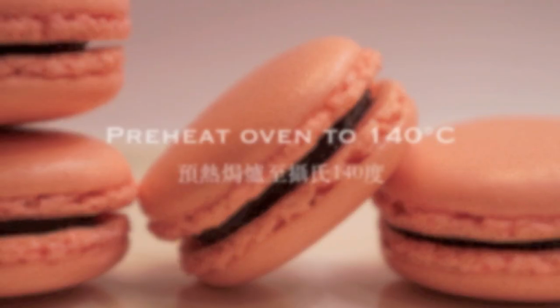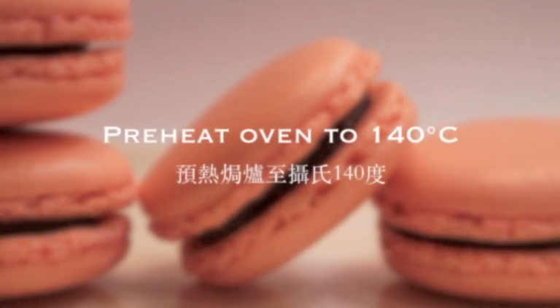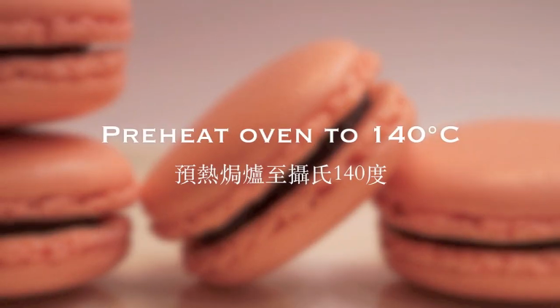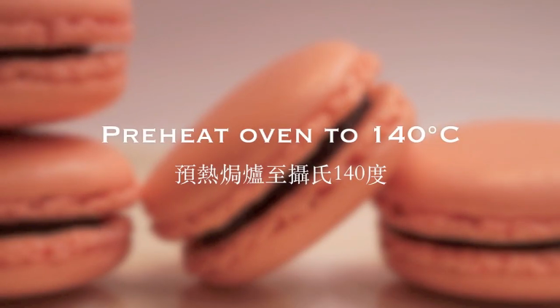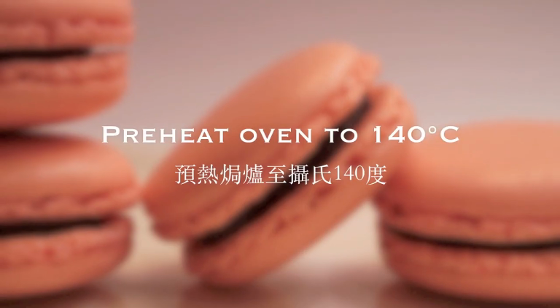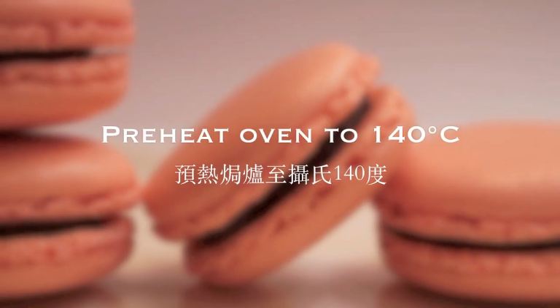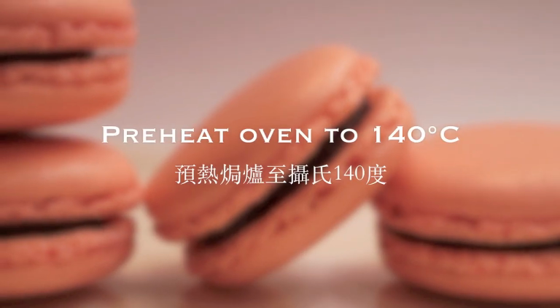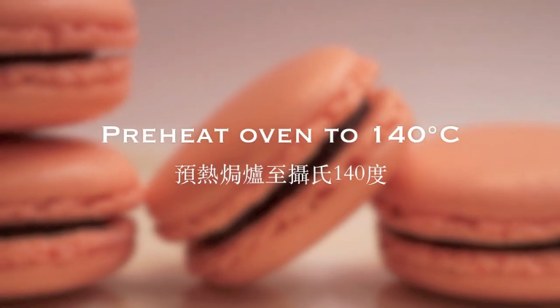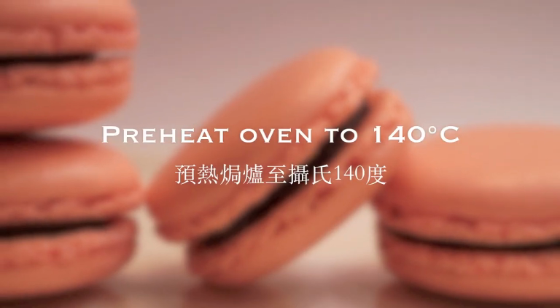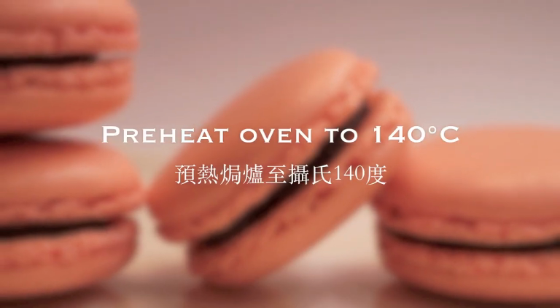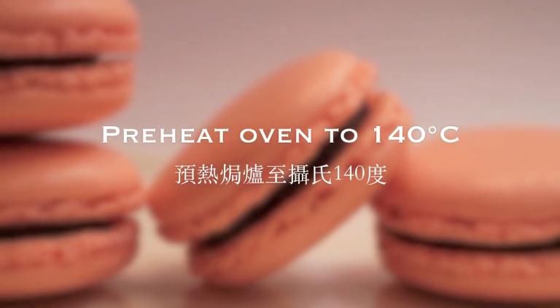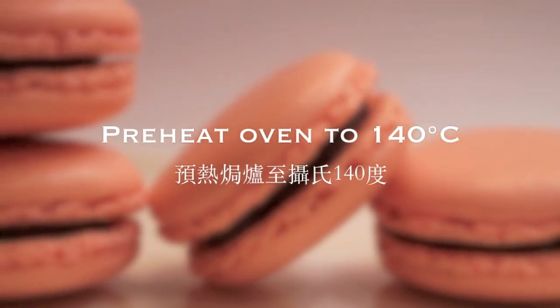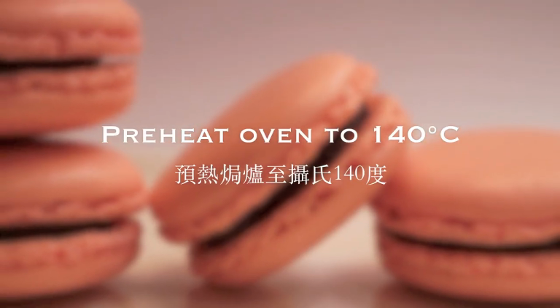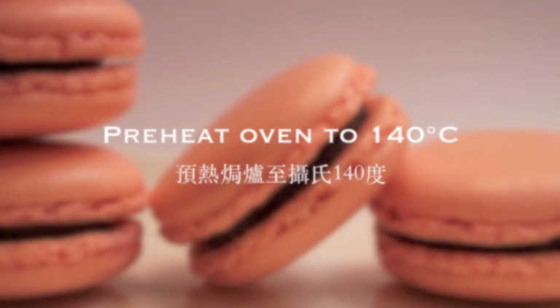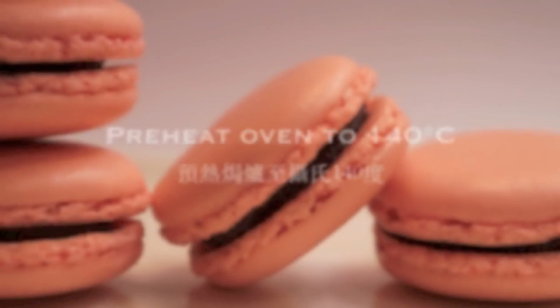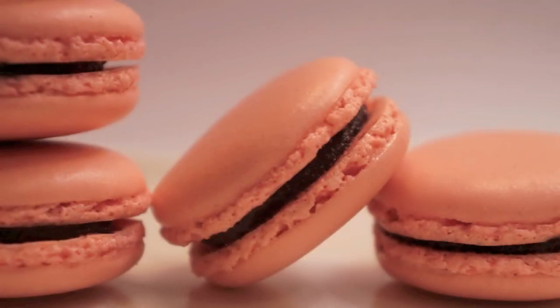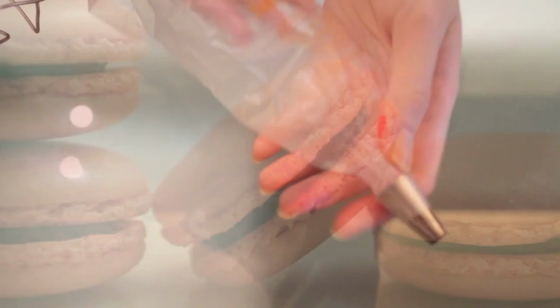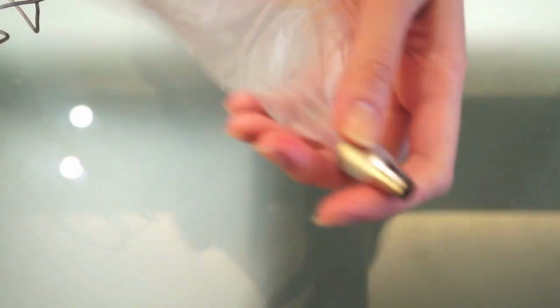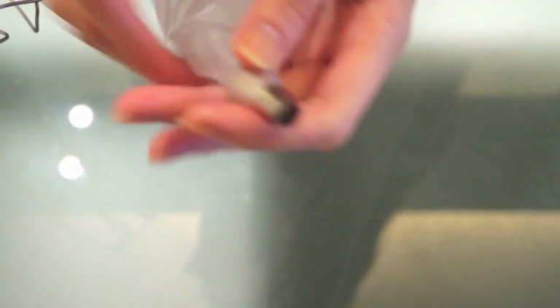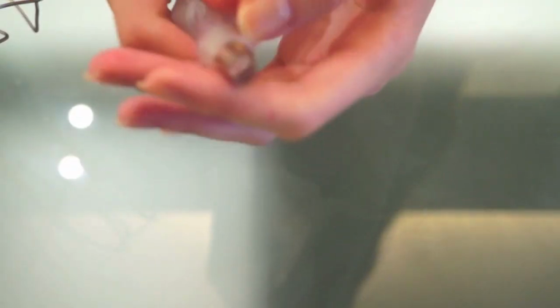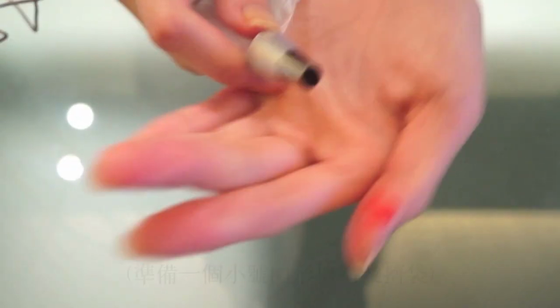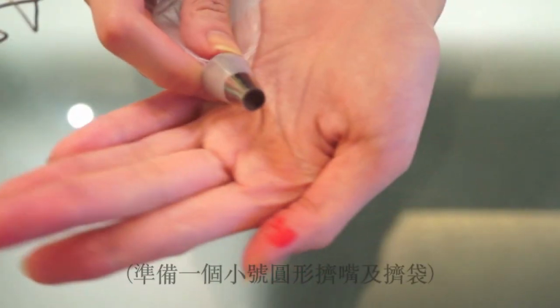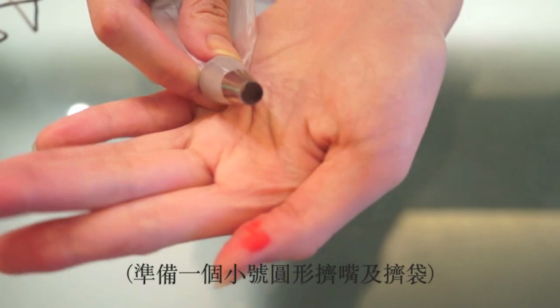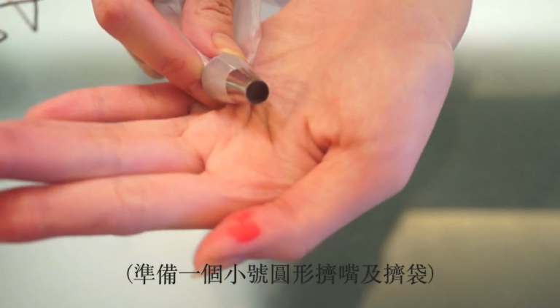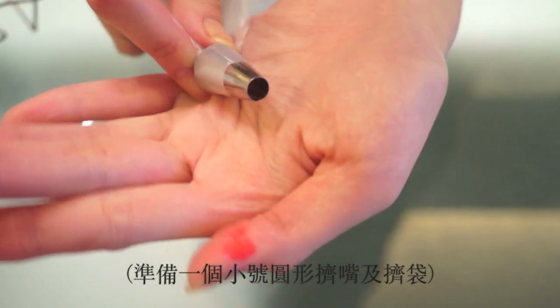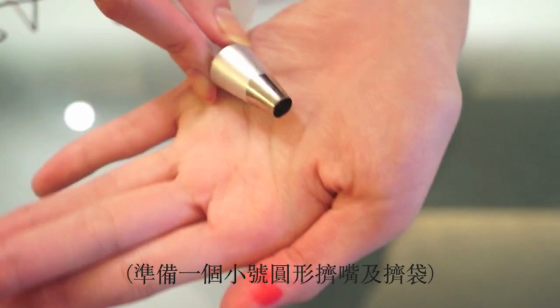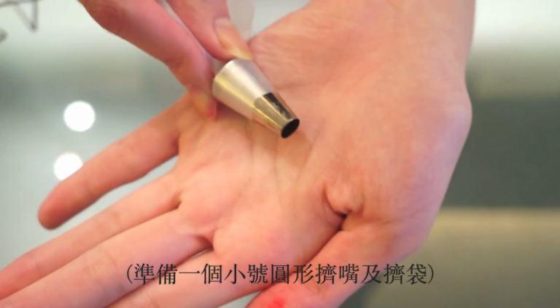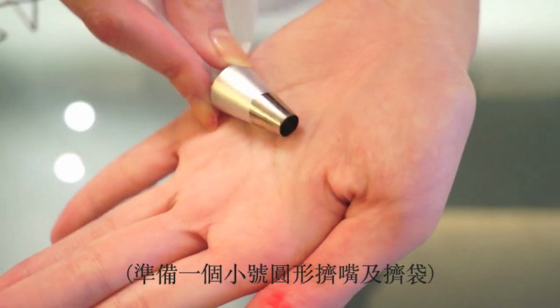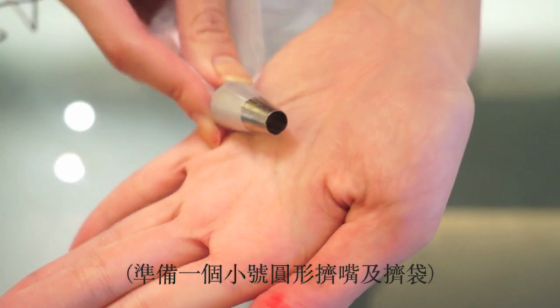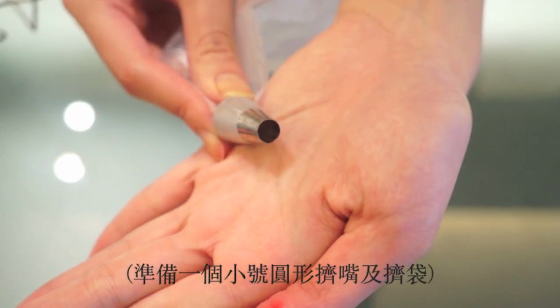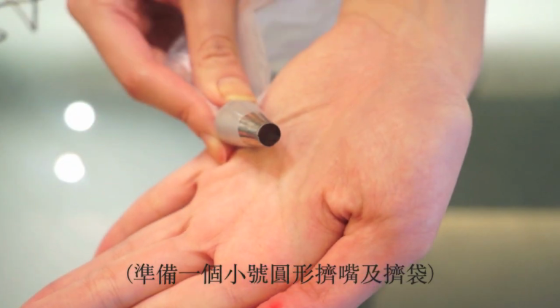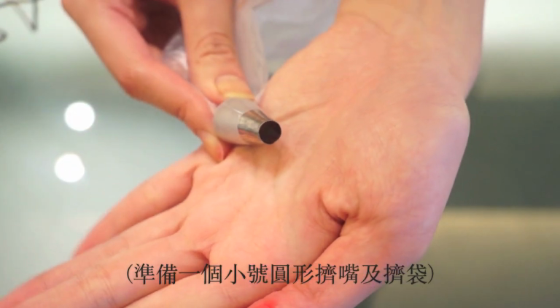Before you start, you want to preheat the oven to 140 degrees Celsius, and you want to prepare a piping bag with a small round piping tip.